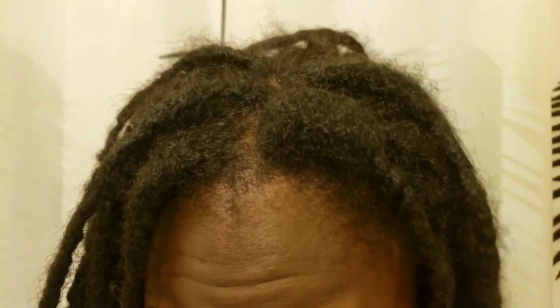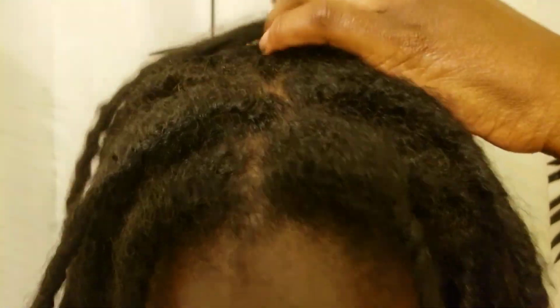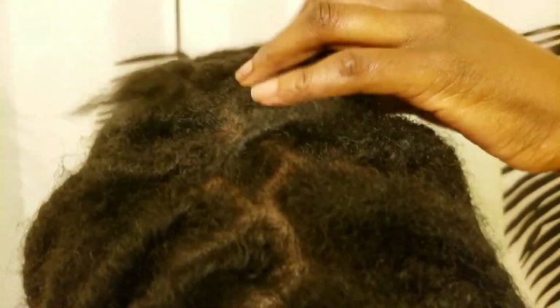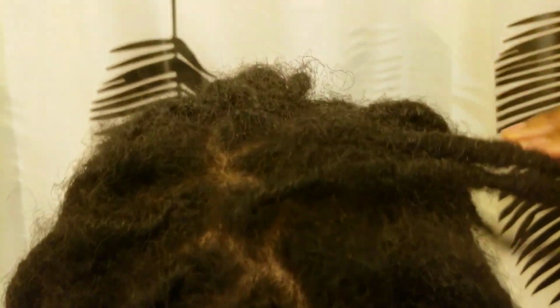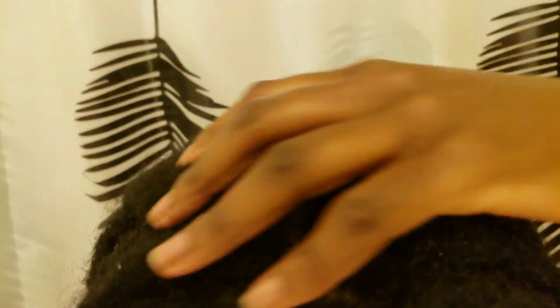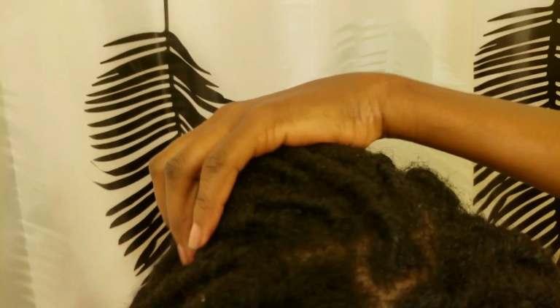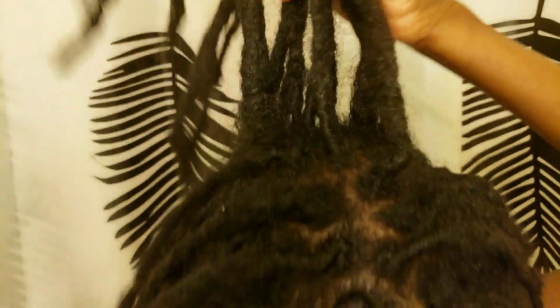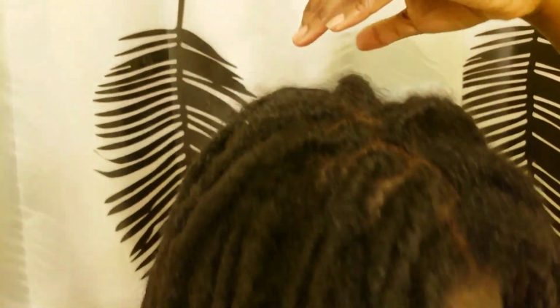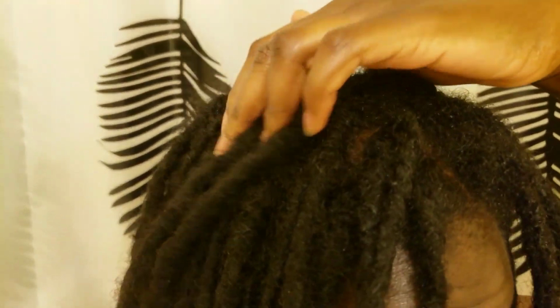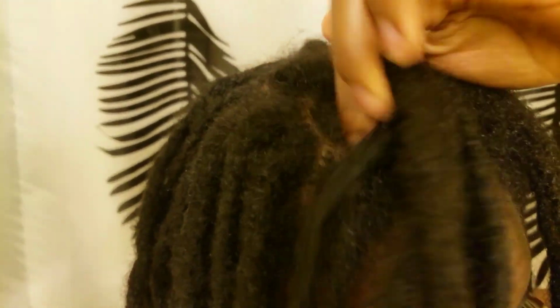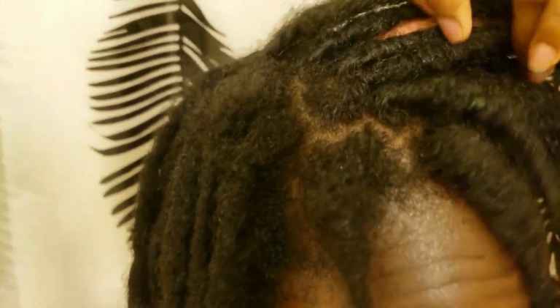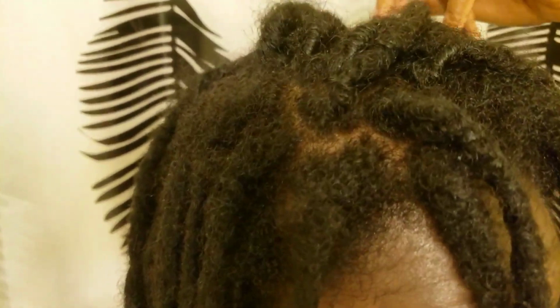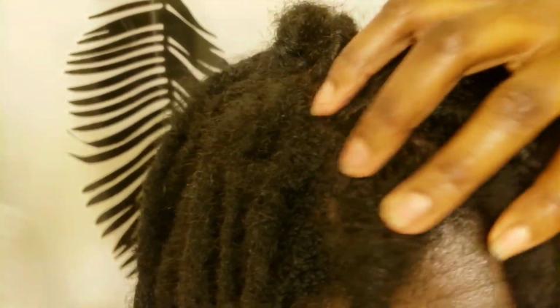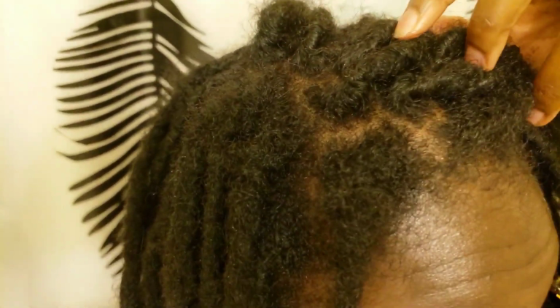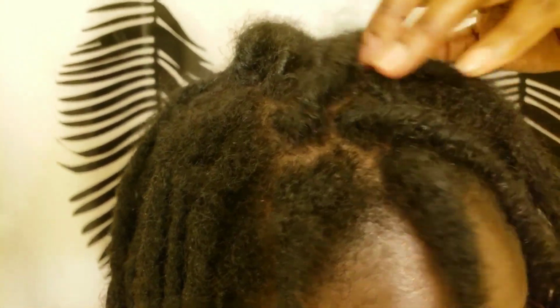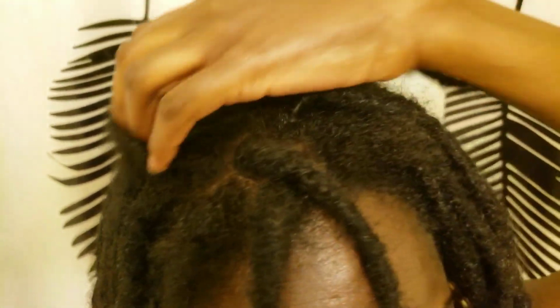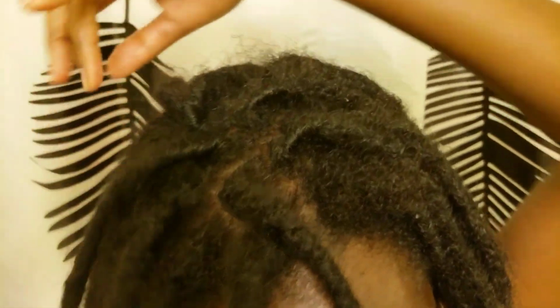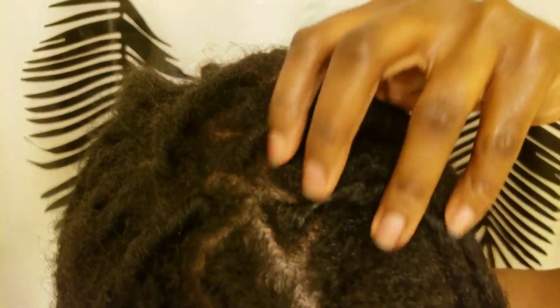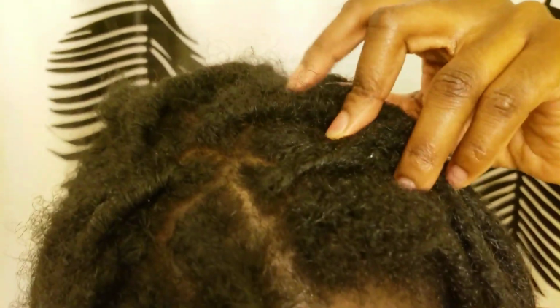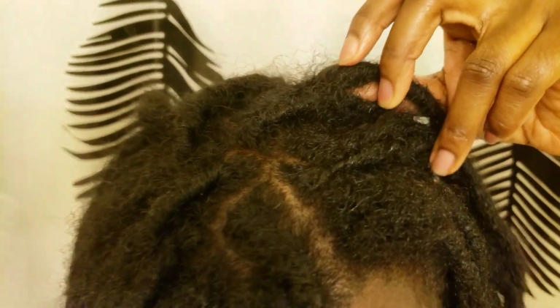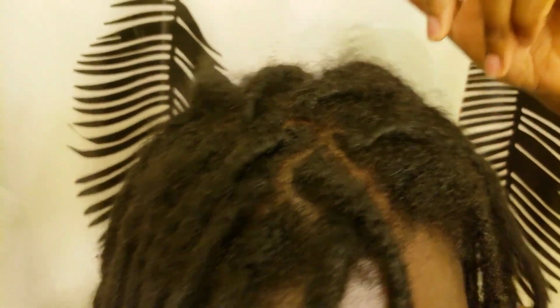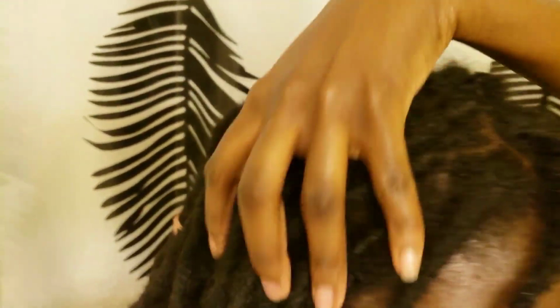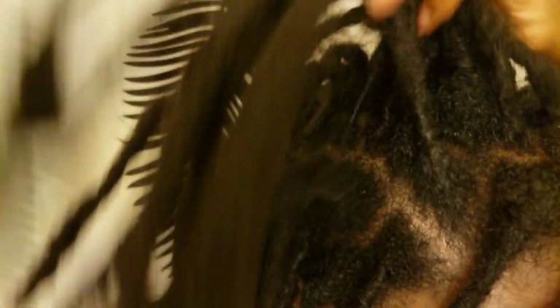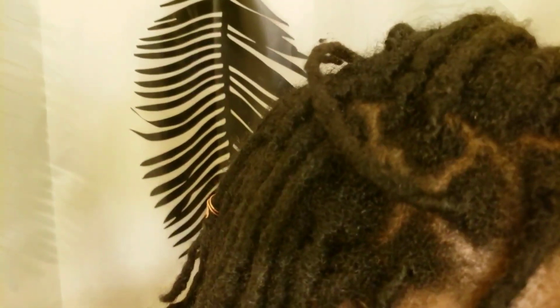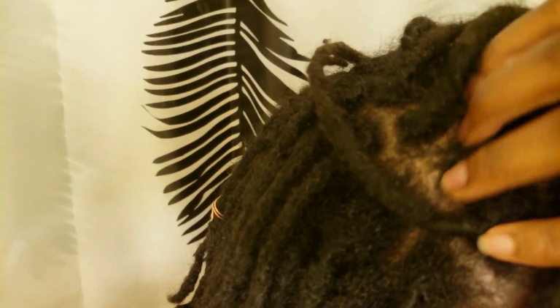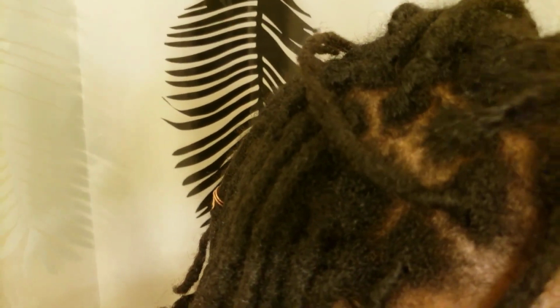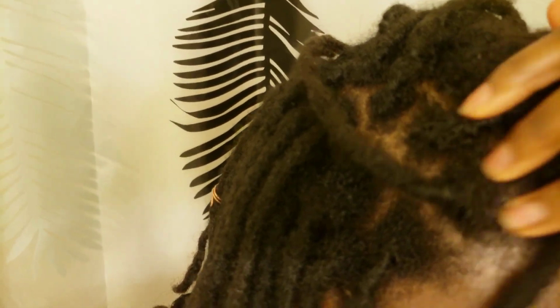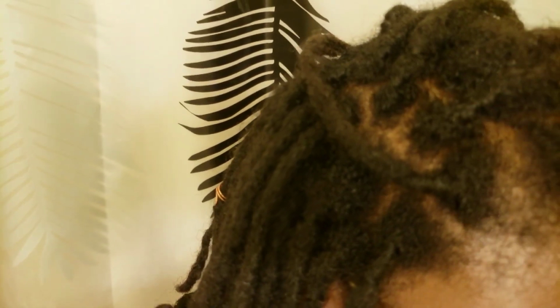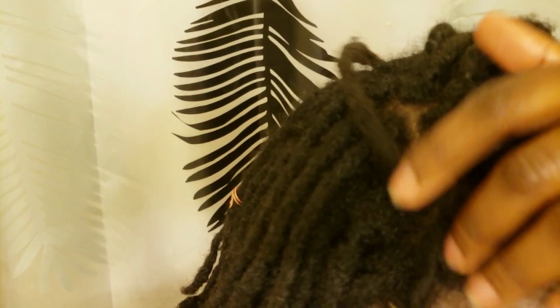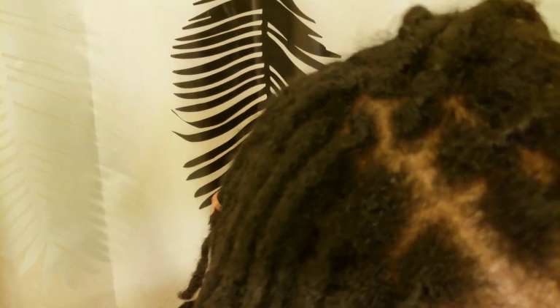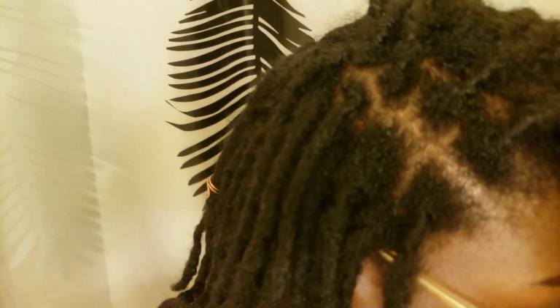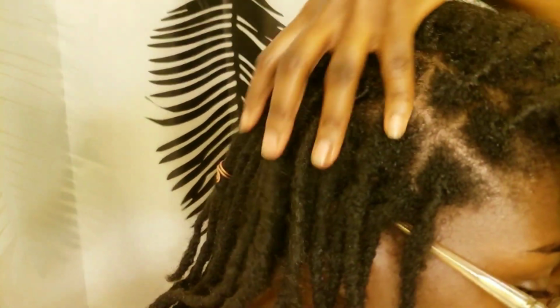When it comes to my hairline, very little effort is placed in retwisting as I care deeply about preserving my edges and I prefer to see a full thick hairline when my hair is pulled back, as opposed to one that is interrupted by parts.